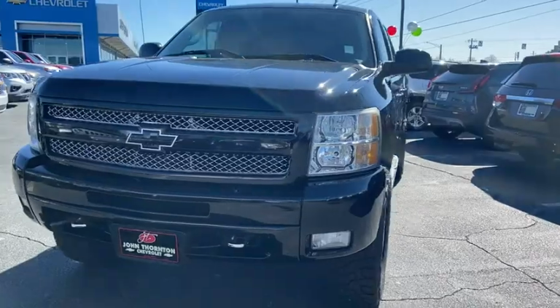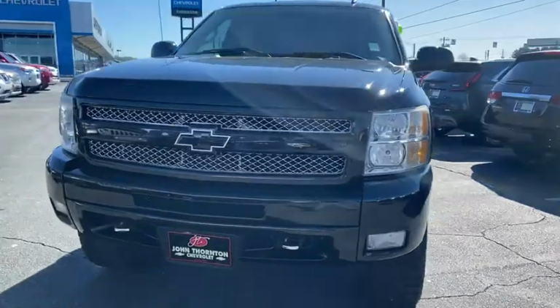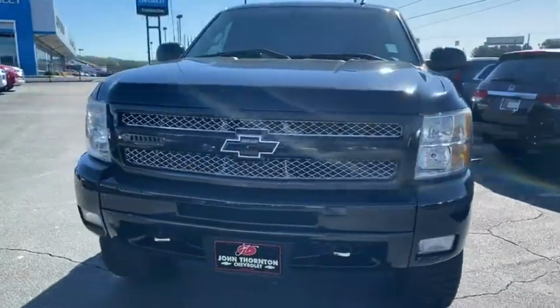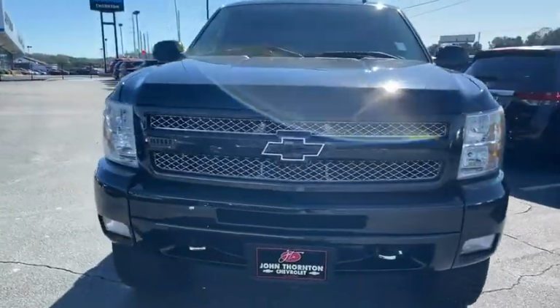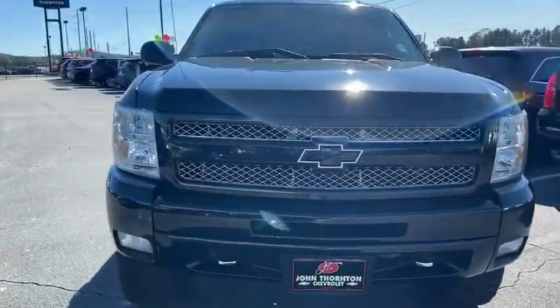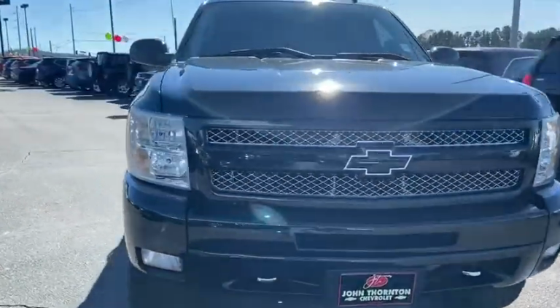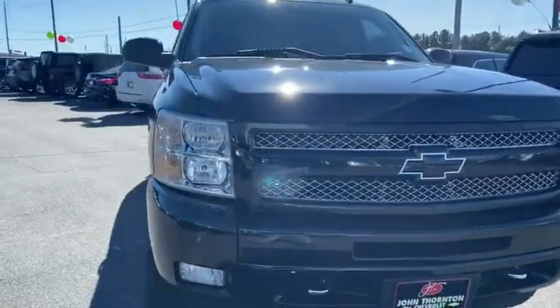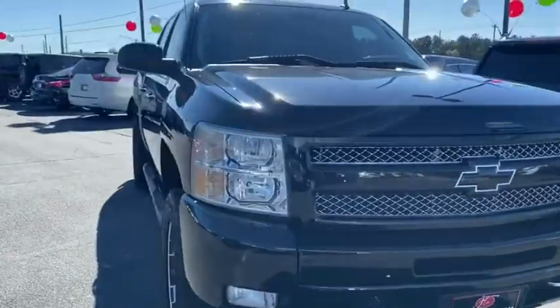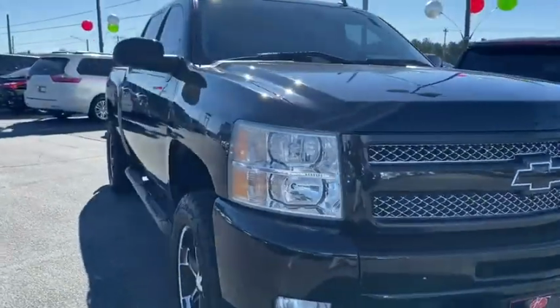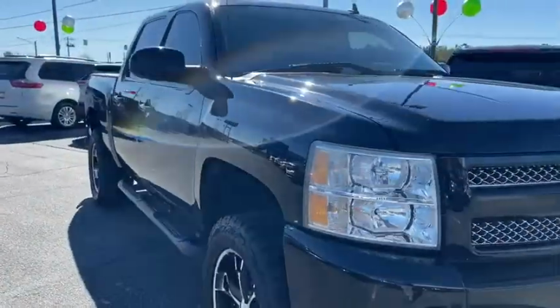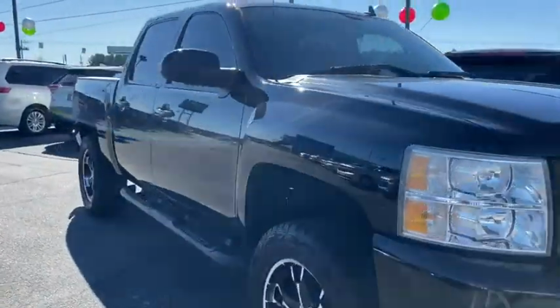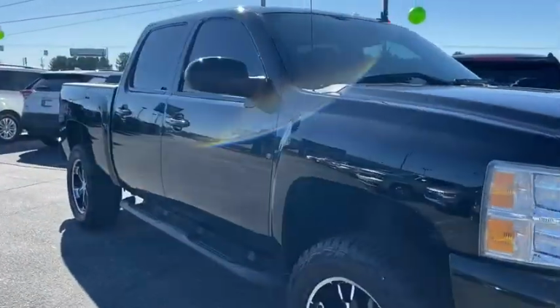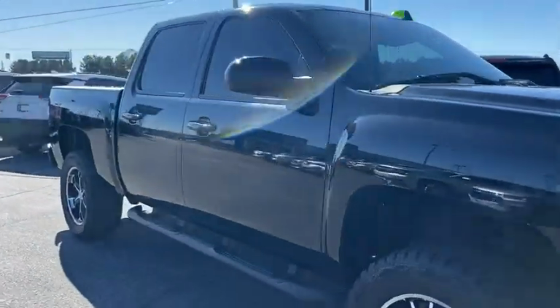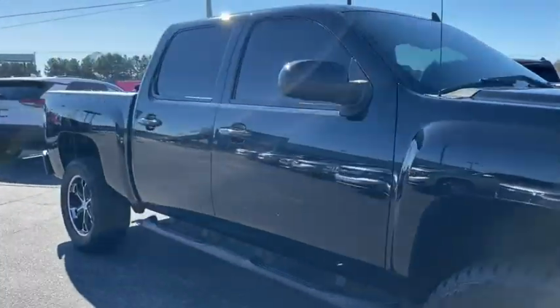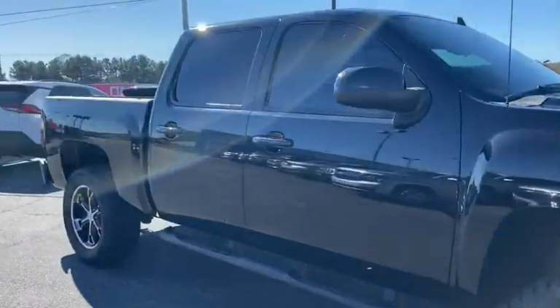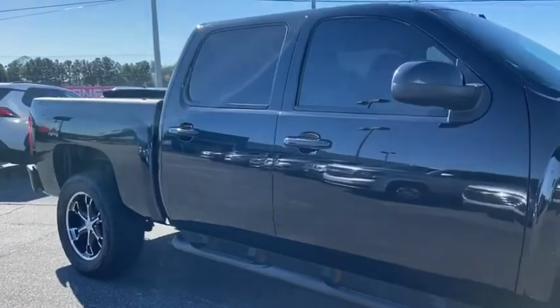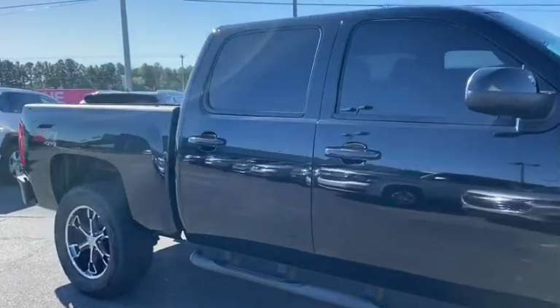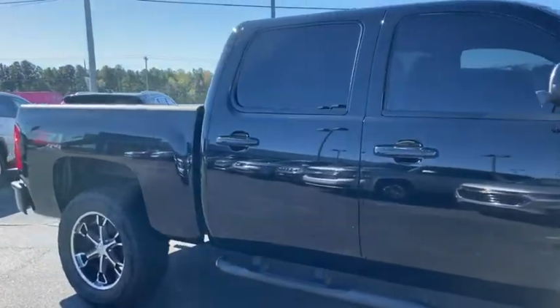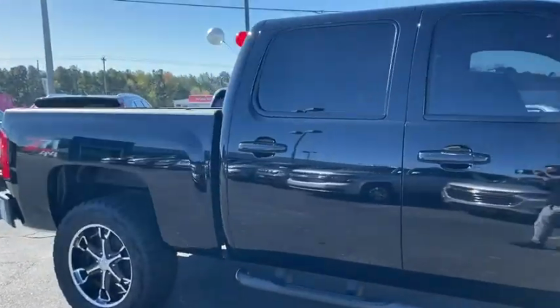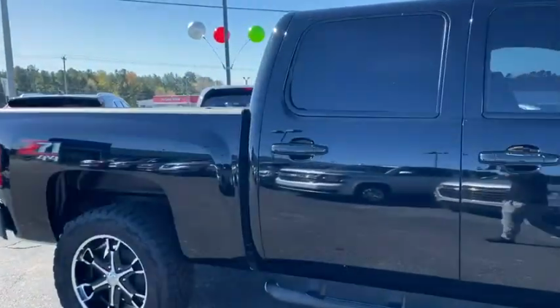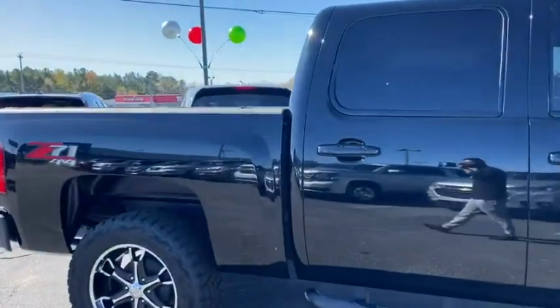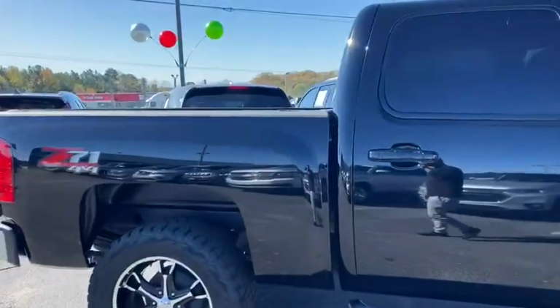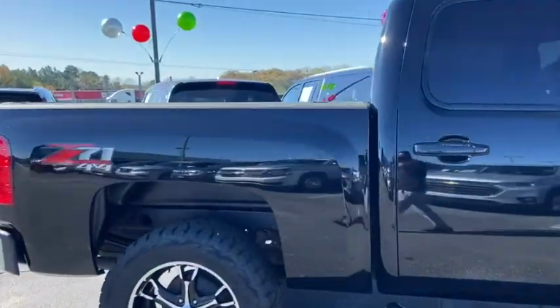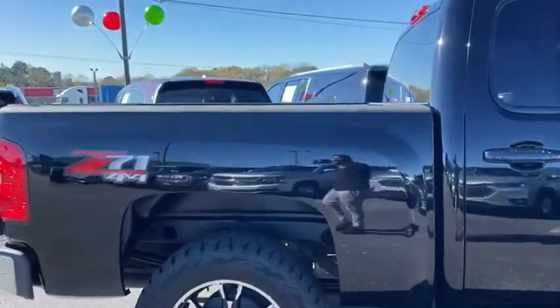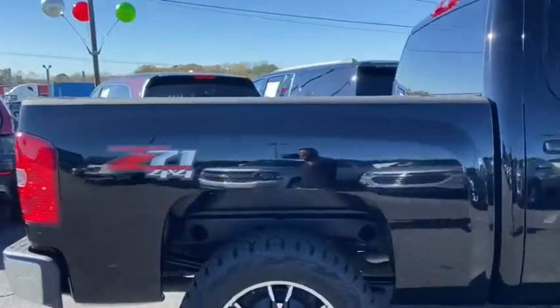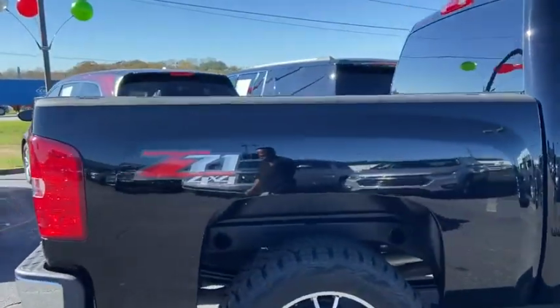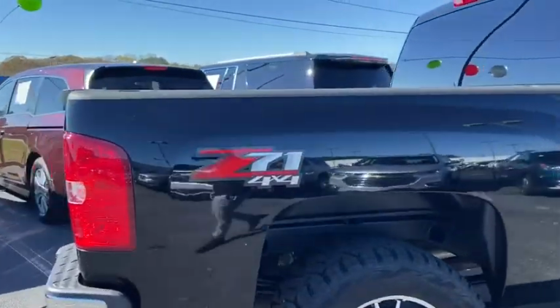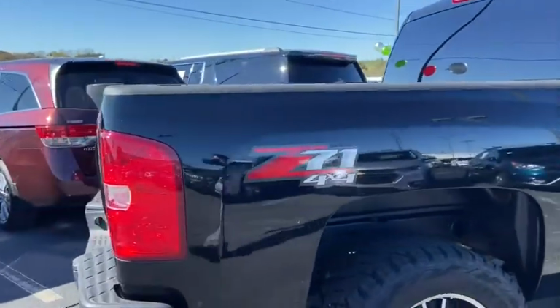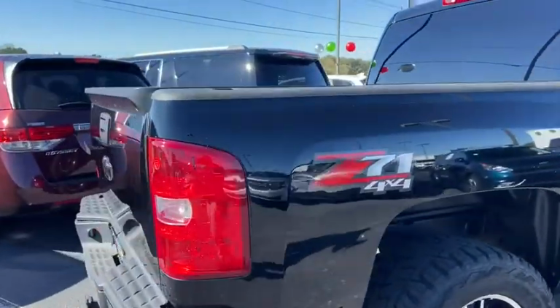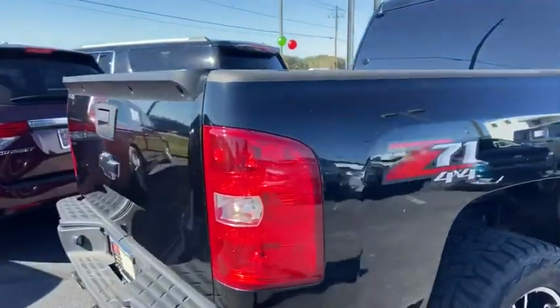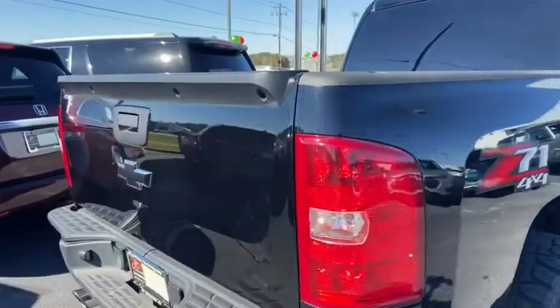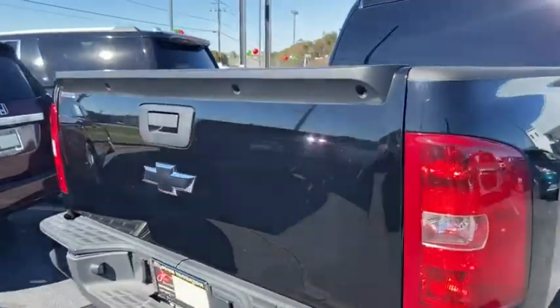You are going to love the 2010 Chevrolet Silverado 1500. The Chevy Silverado 1500 is the perfect combination of functionality, reliability, and technology.